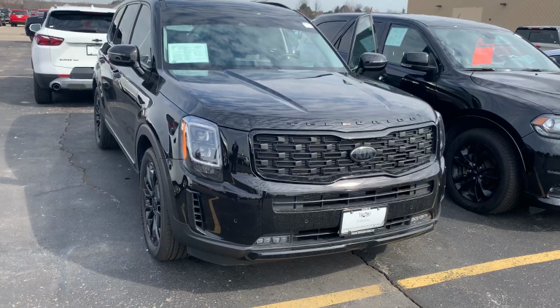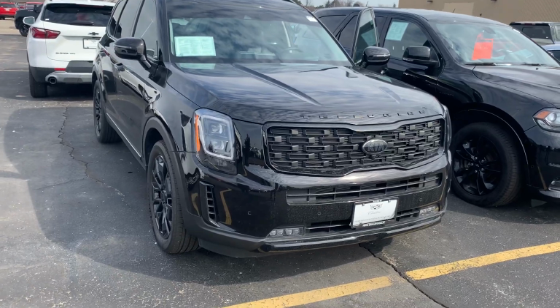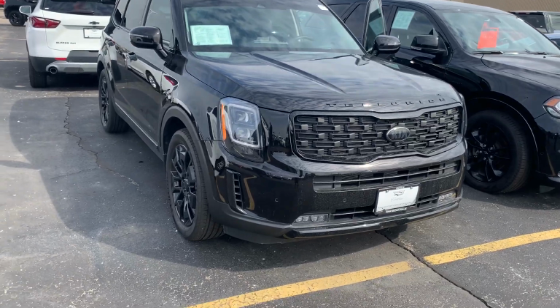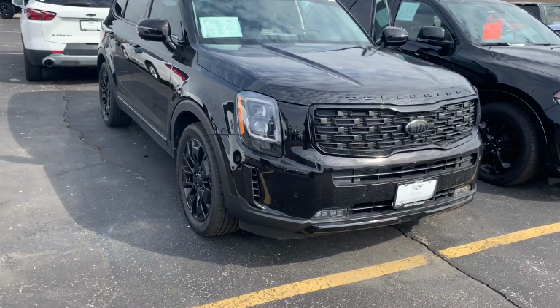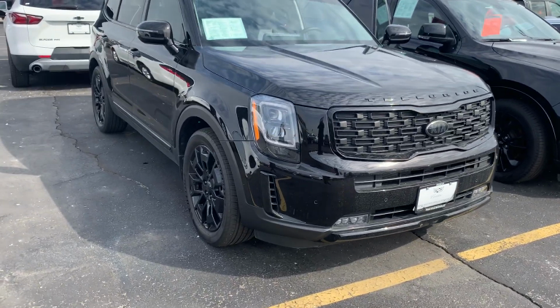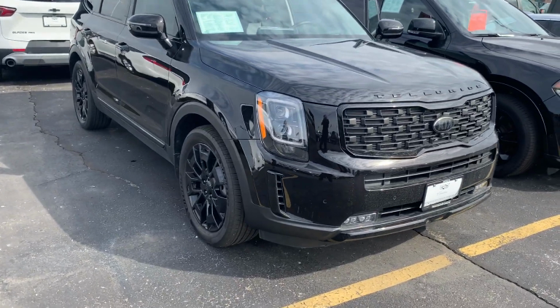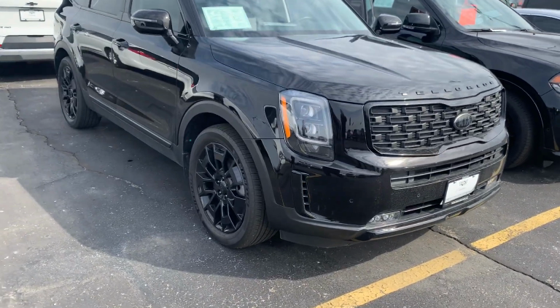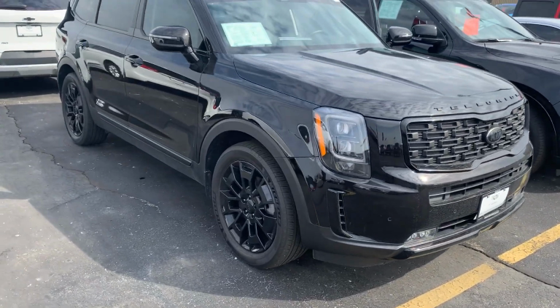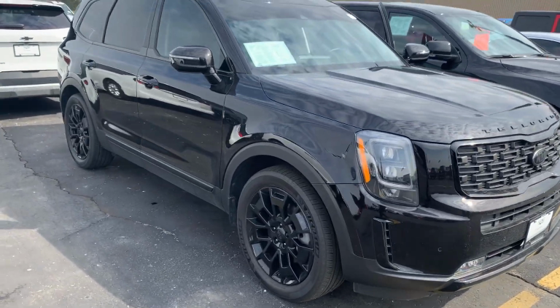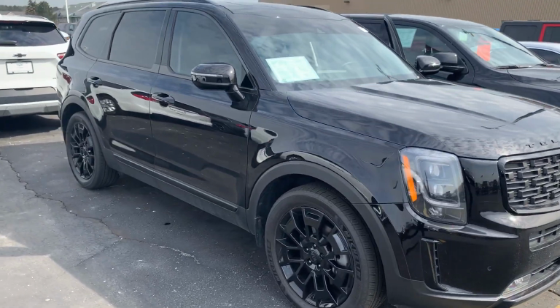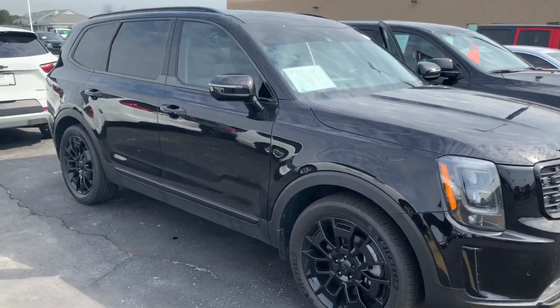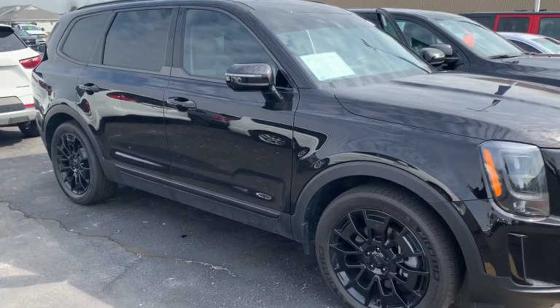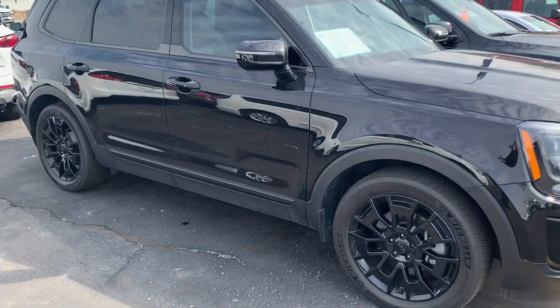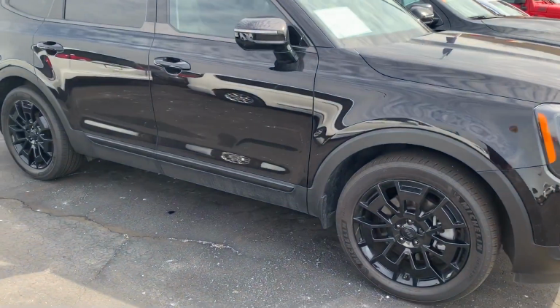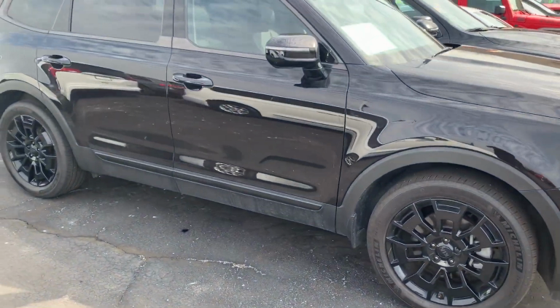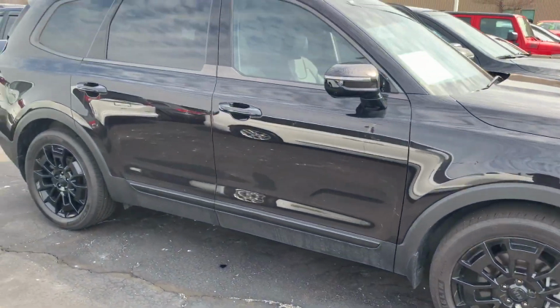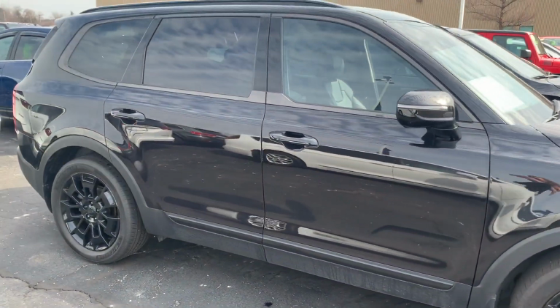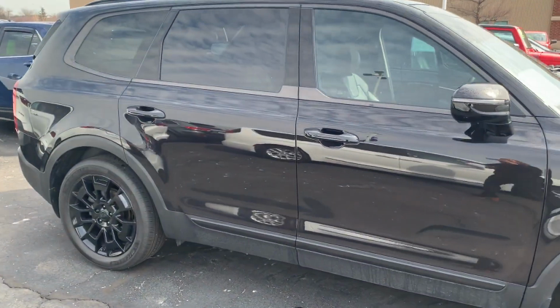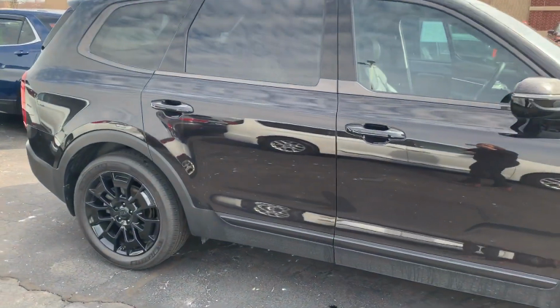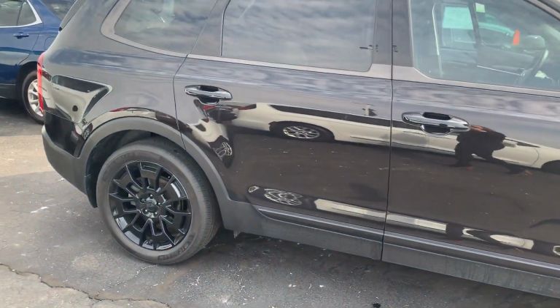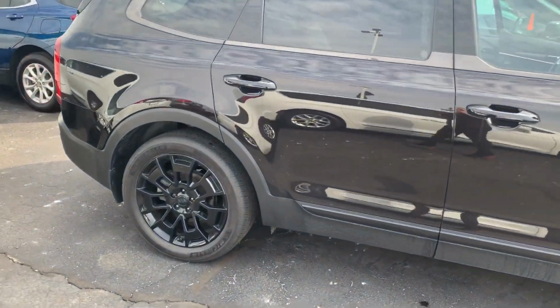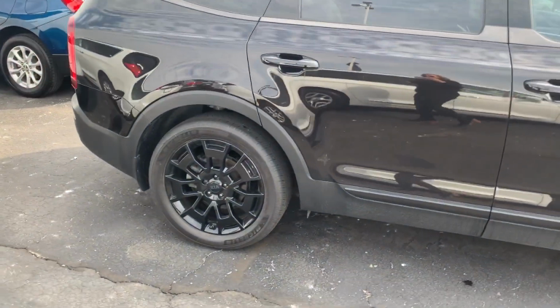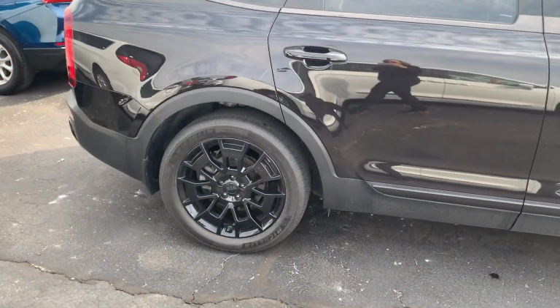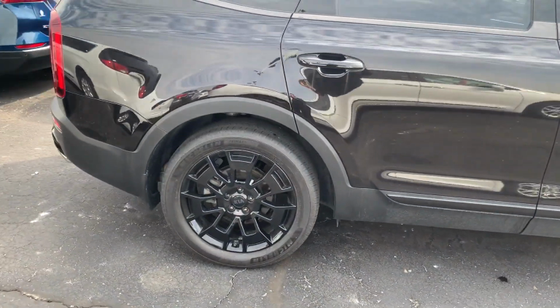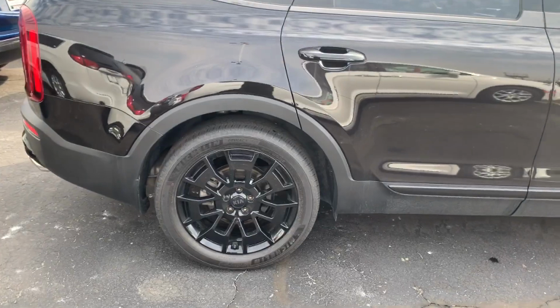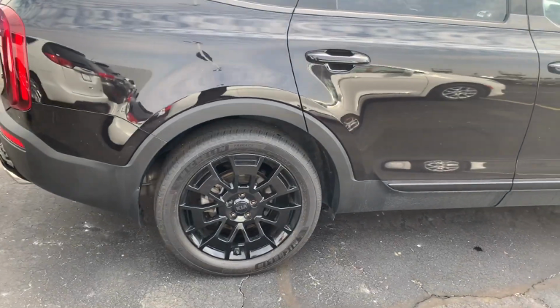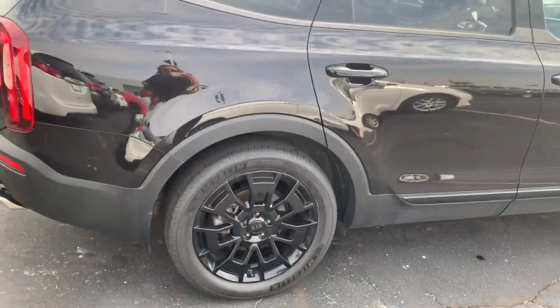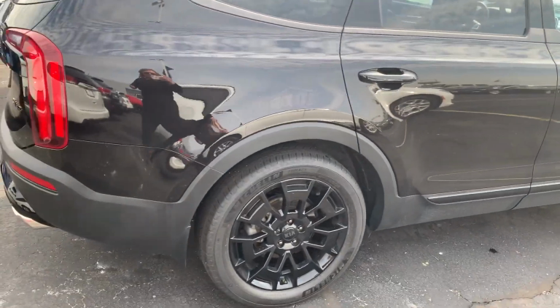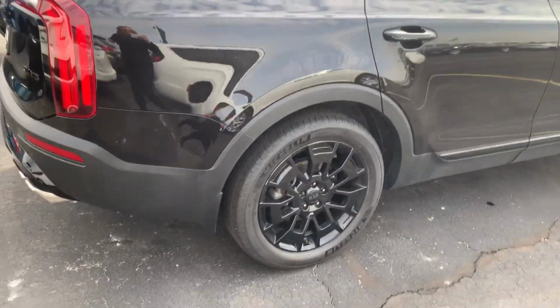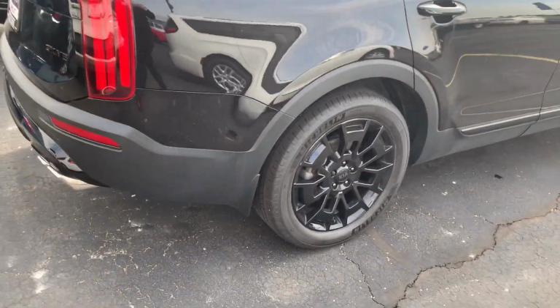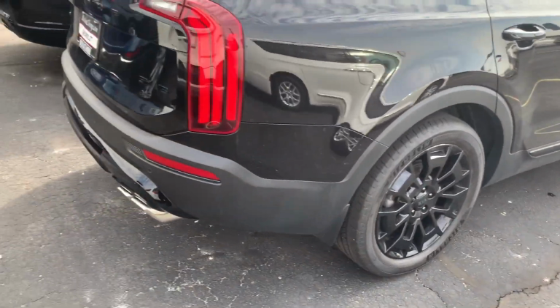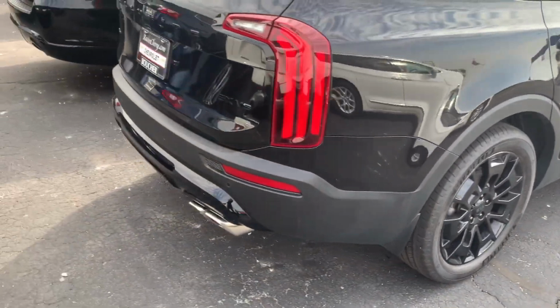Hi, this is Amanda from Frank Boucher Chevrolet Racine, sending you a quick video on this gorgeous 2021 Kia Telluride SX. This Kia has been inspected by our certified technicians and it will come with the Carfax.